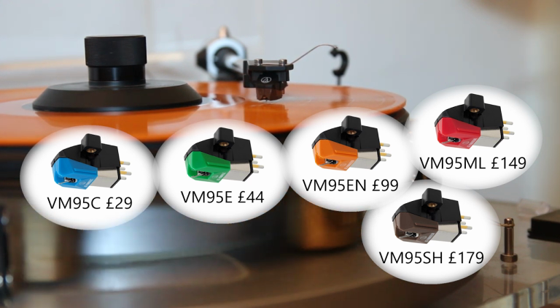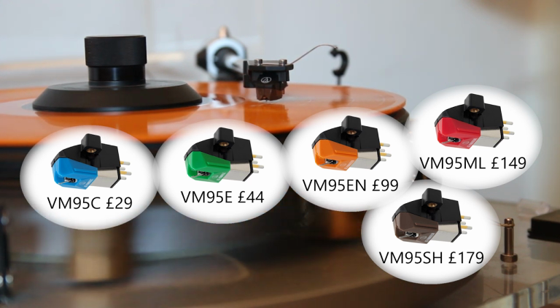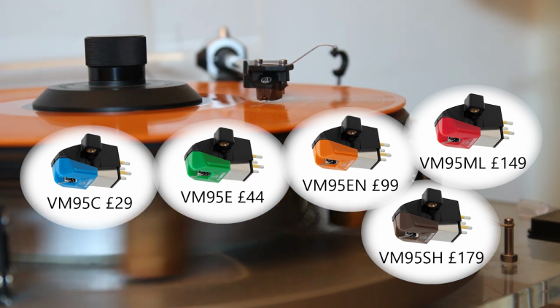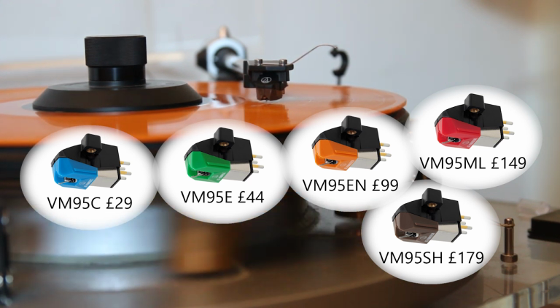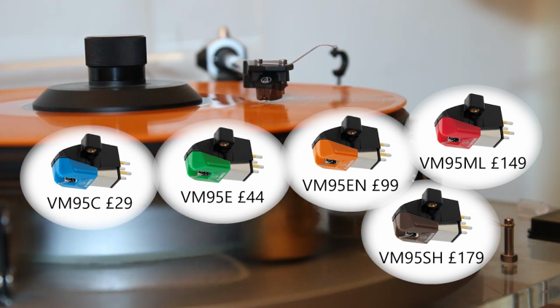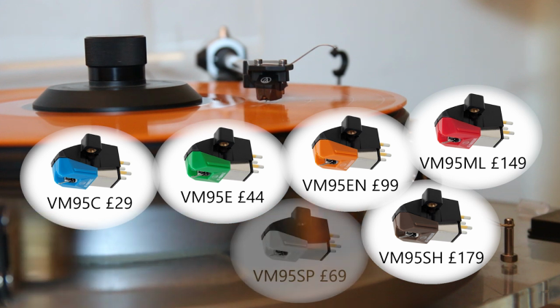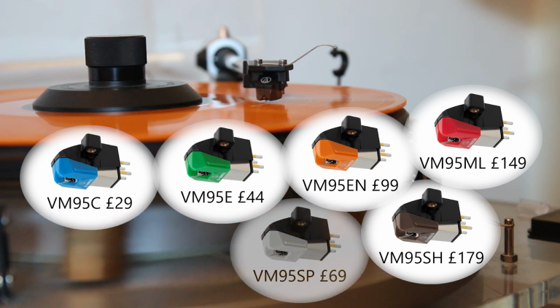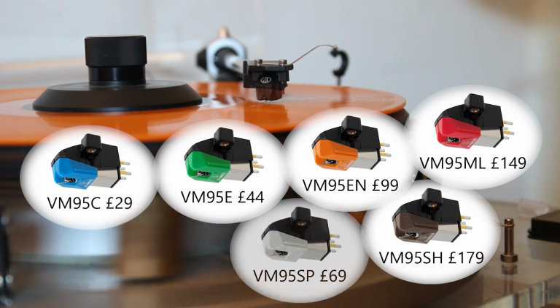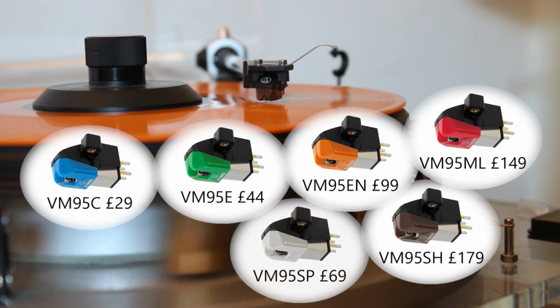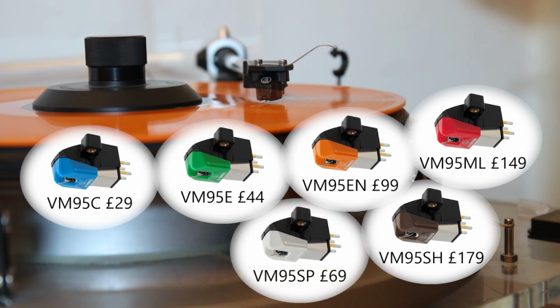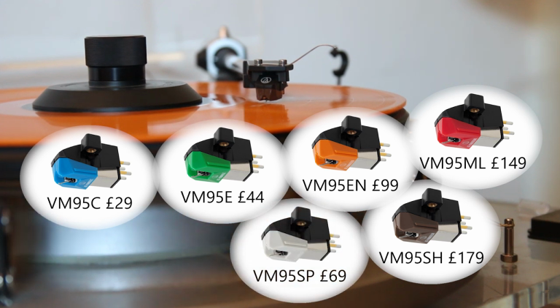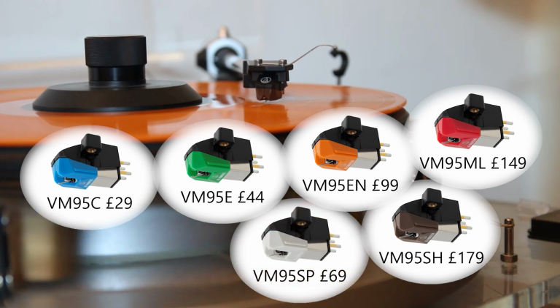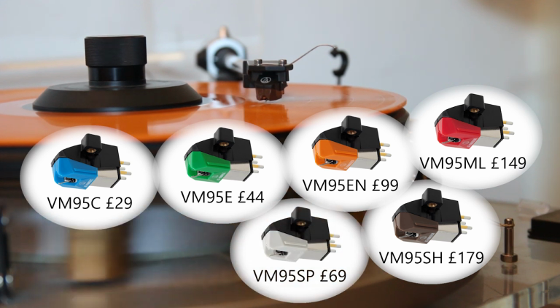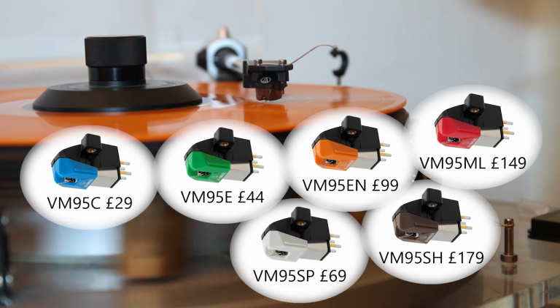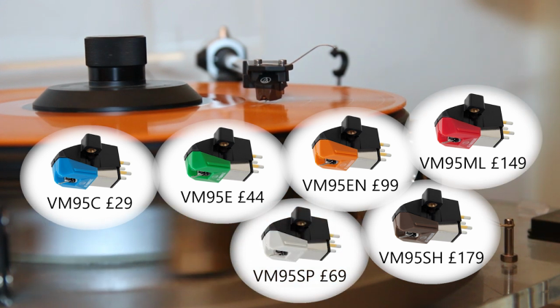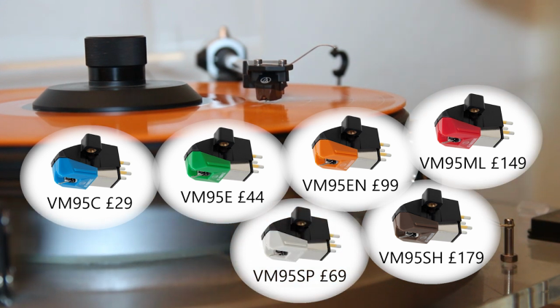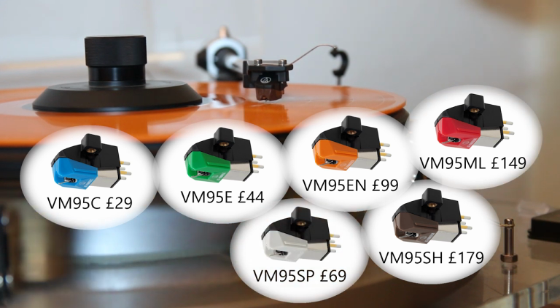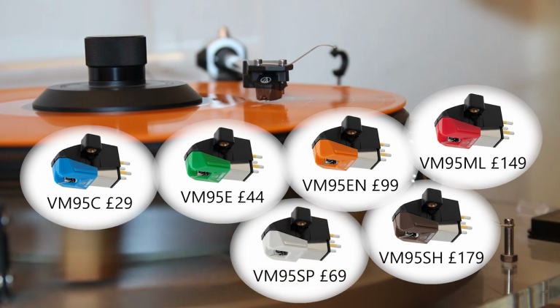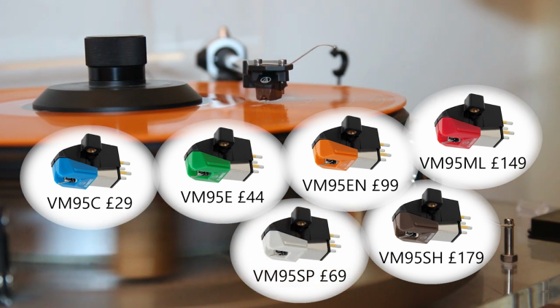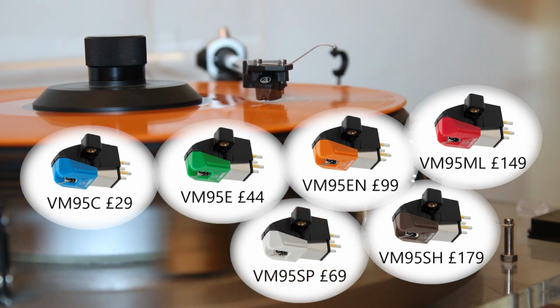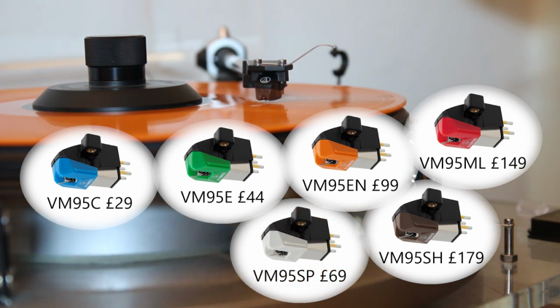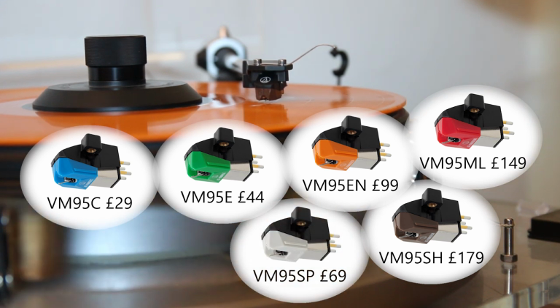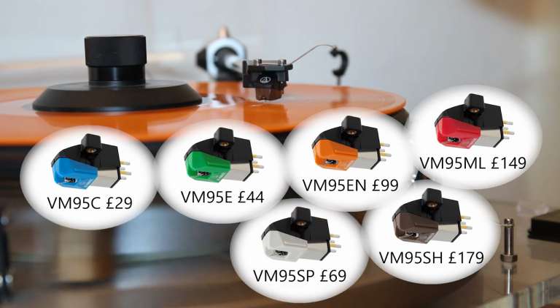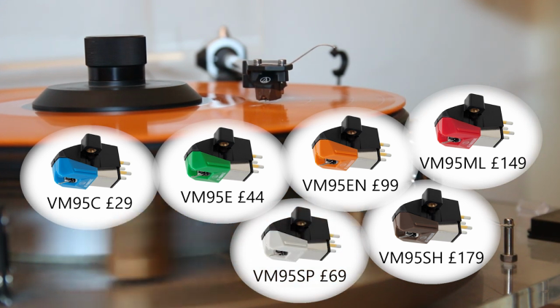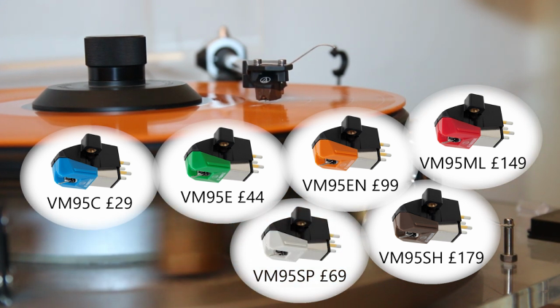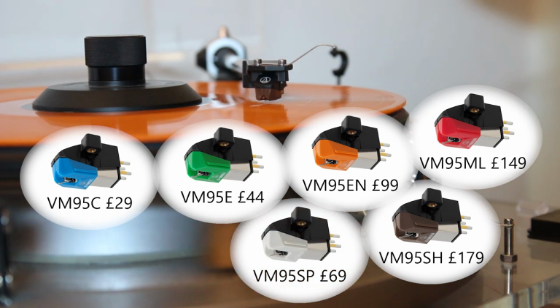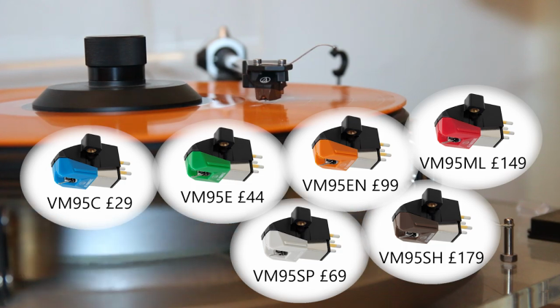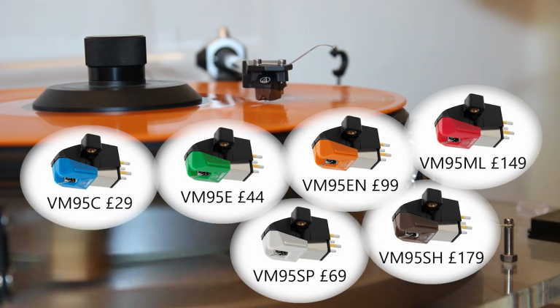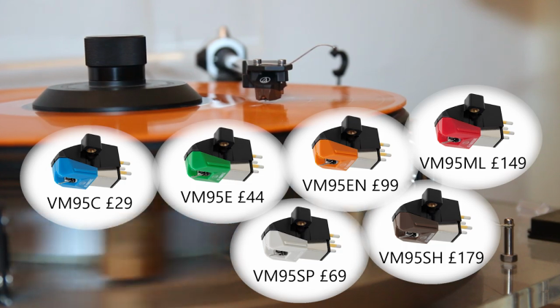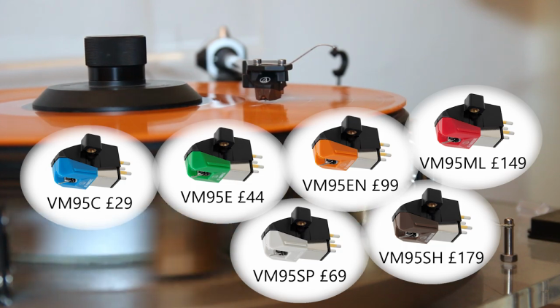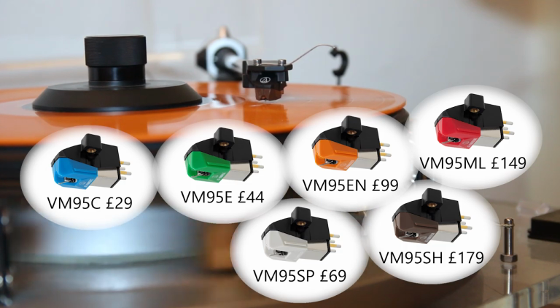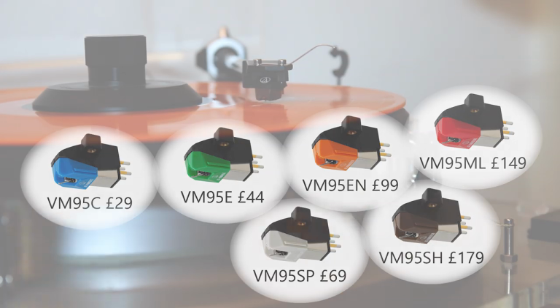The sixth stylus in the series is the £69 VM95SP for mono records, which was not tested in this review.